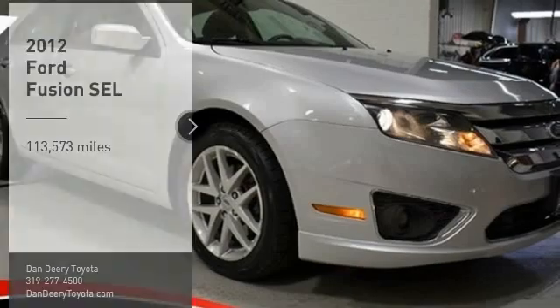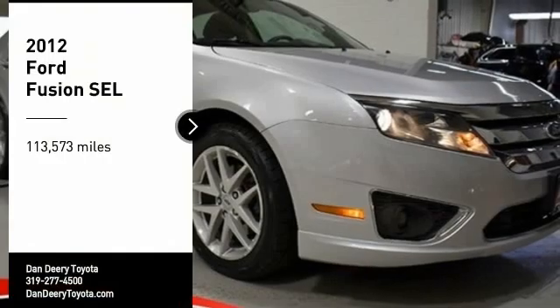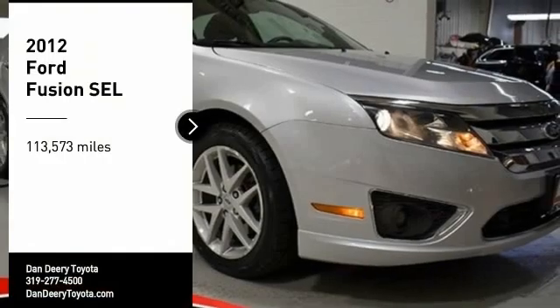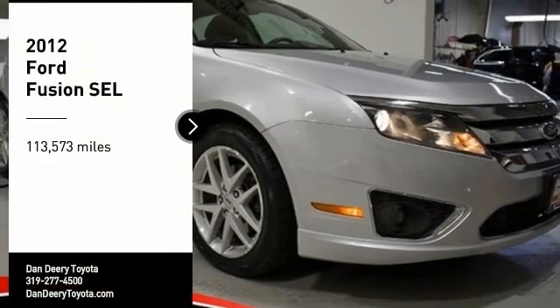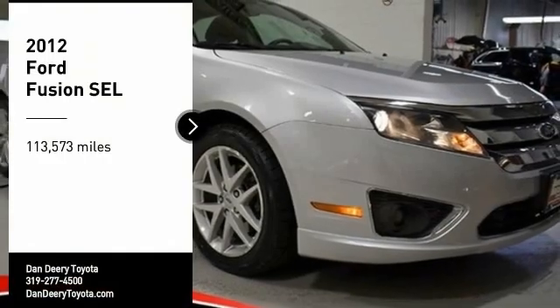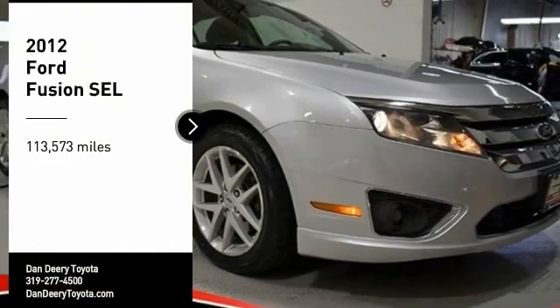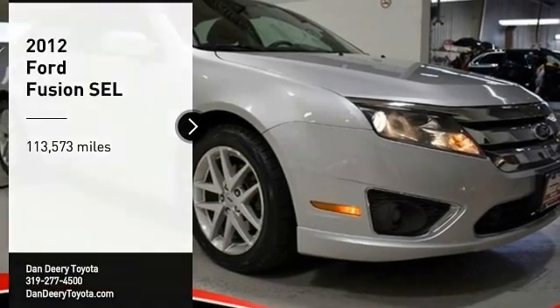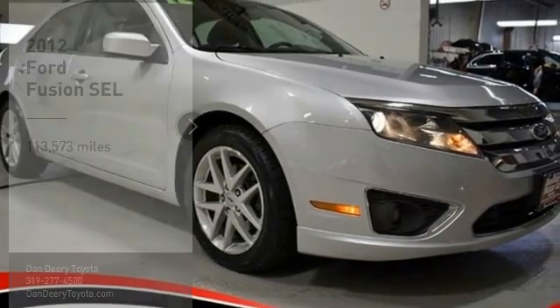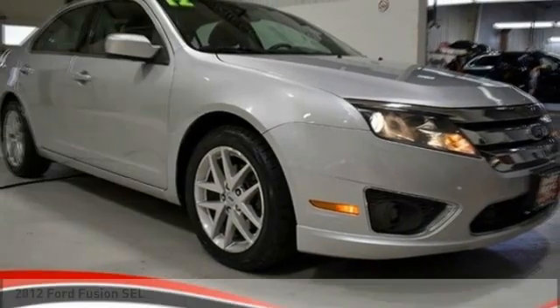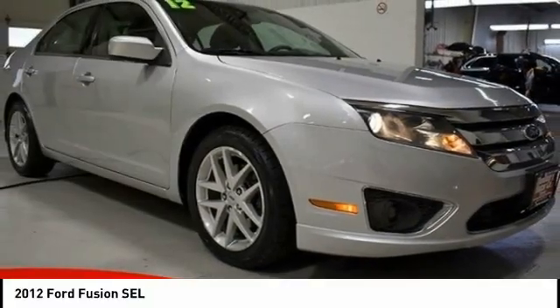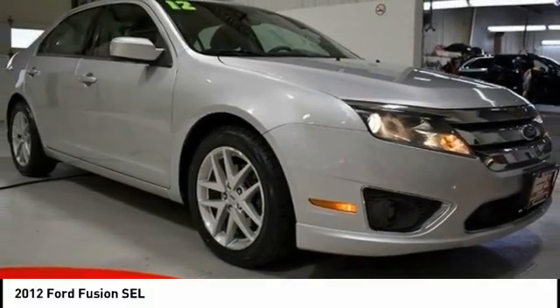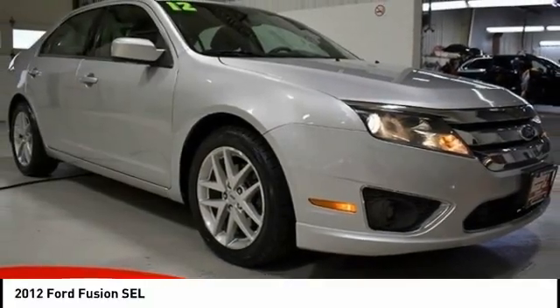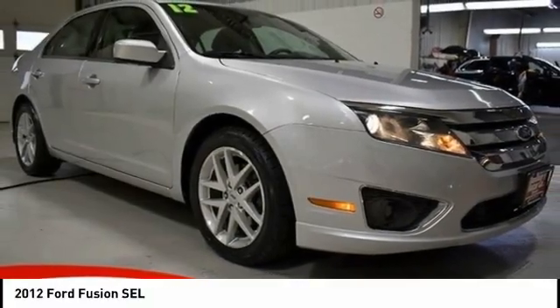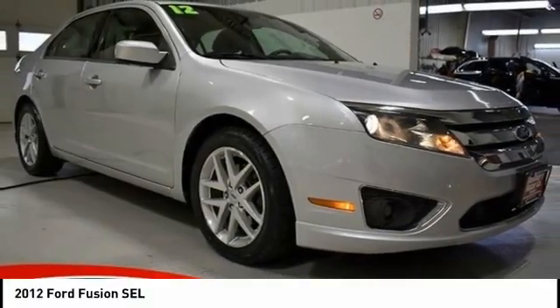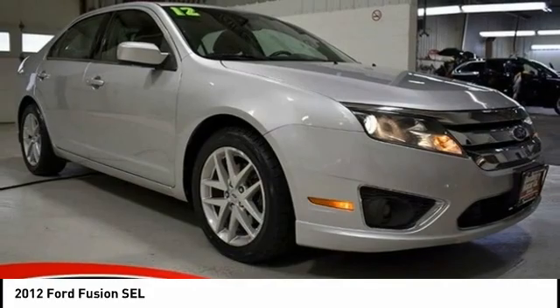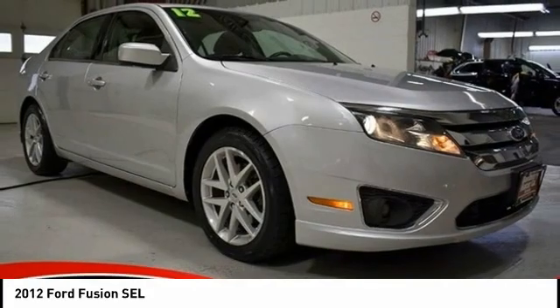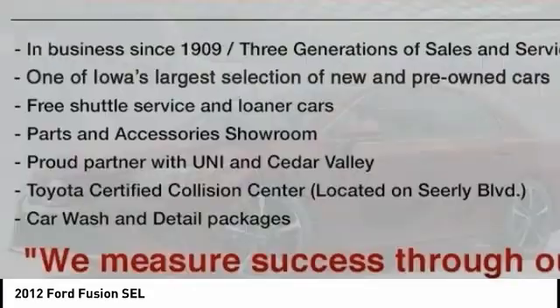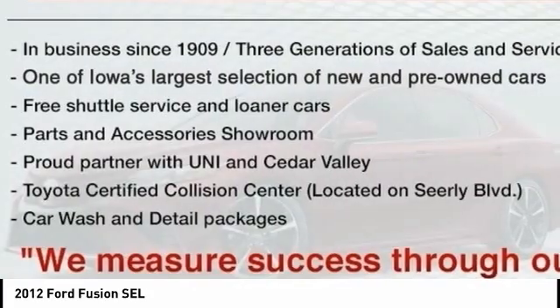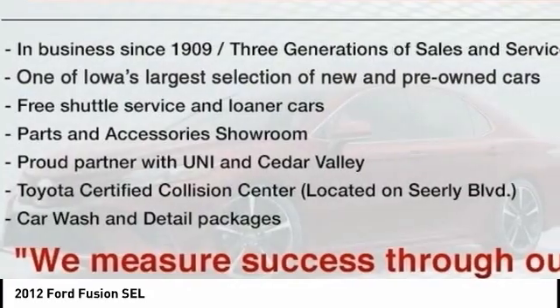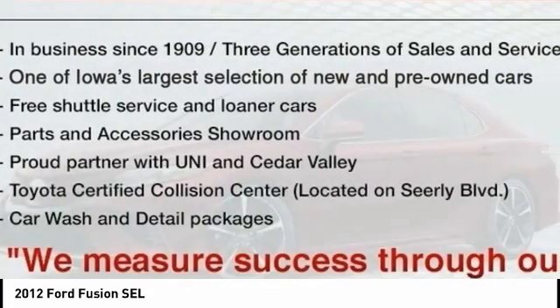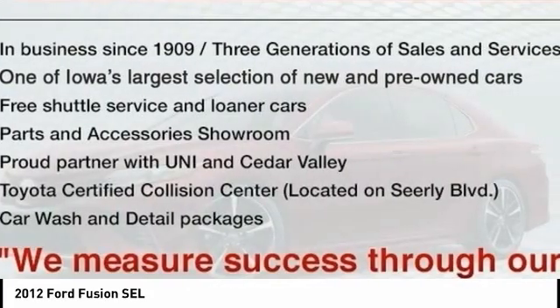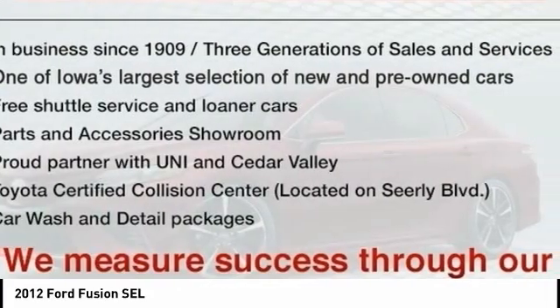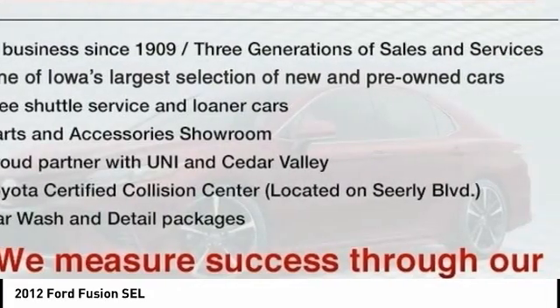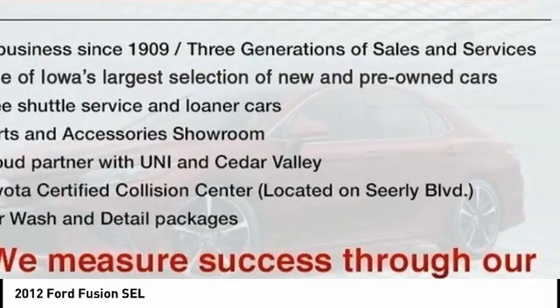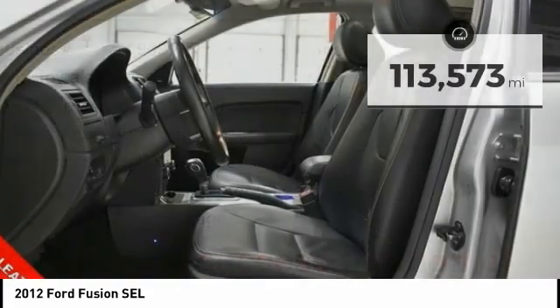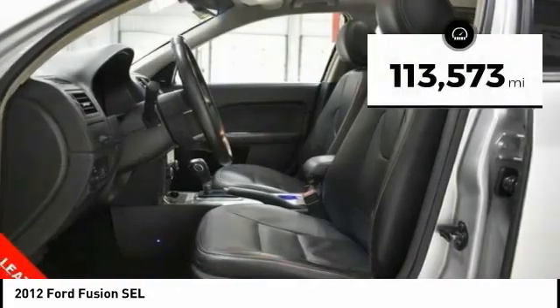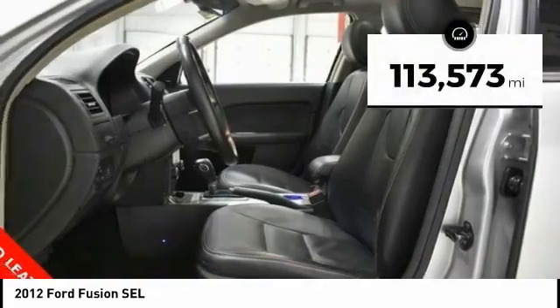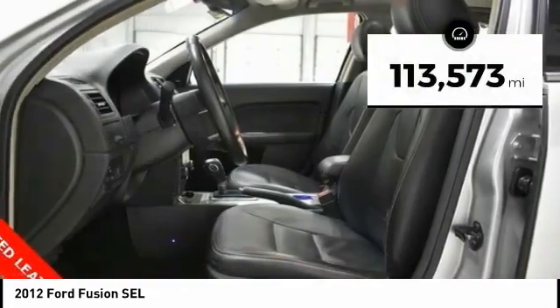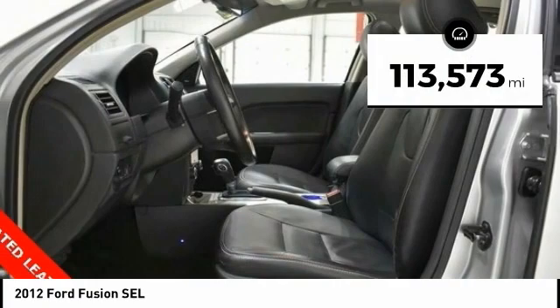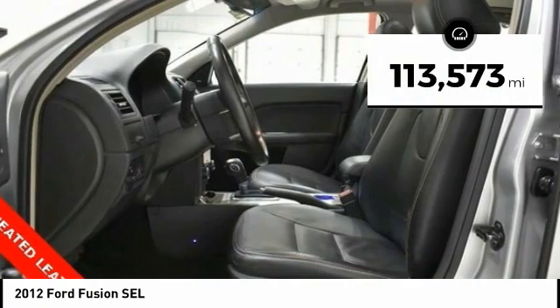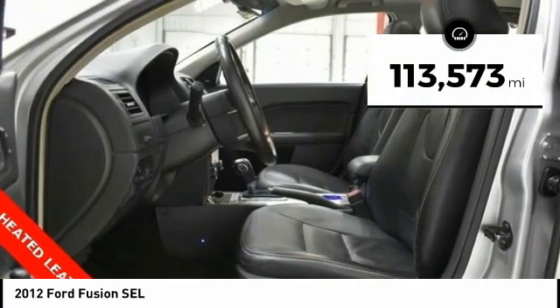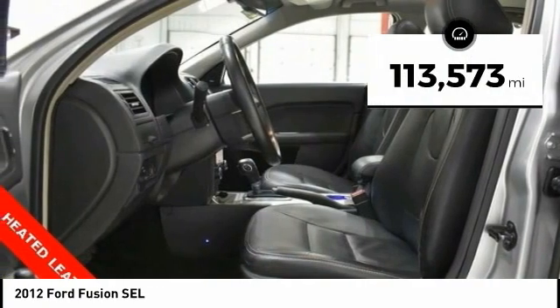Looking for the right vehicle? Check out the 2012 Fusion. You can have both impressive power and great economy in a Fusion. This vehicle has less than 115,000 miles.